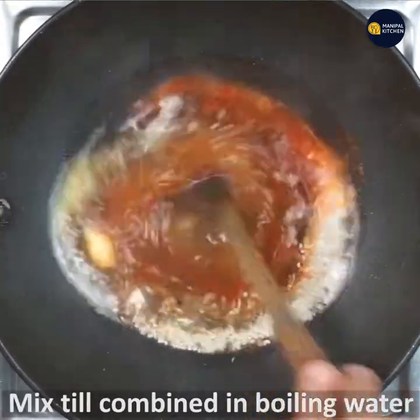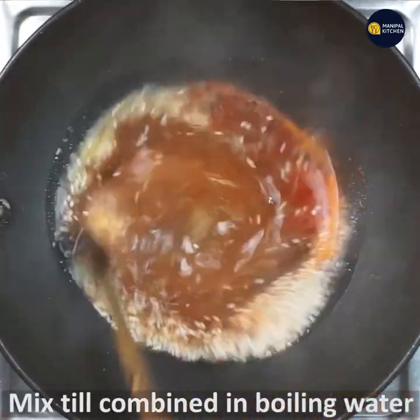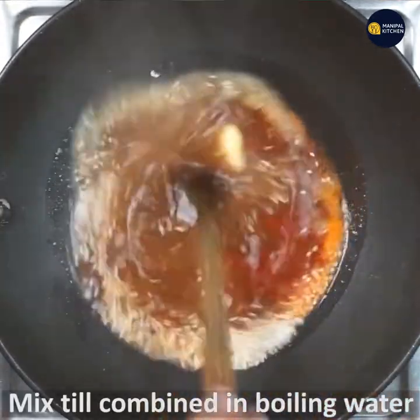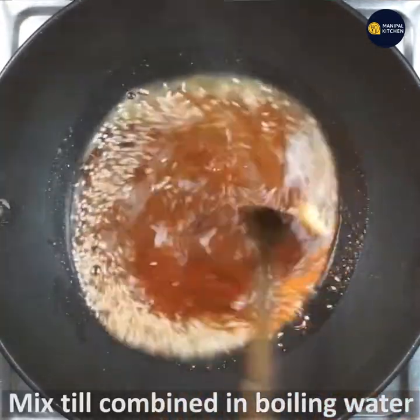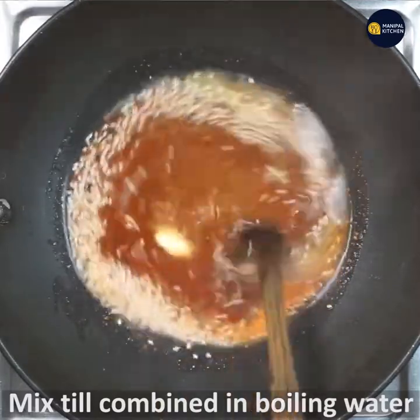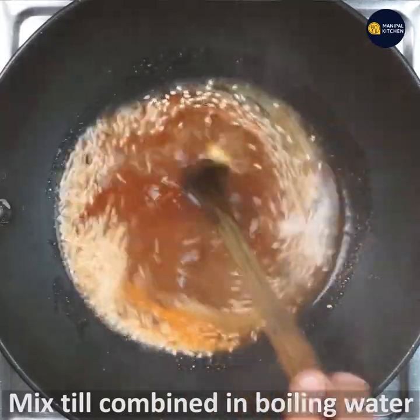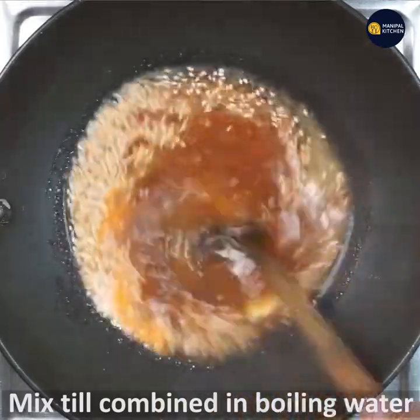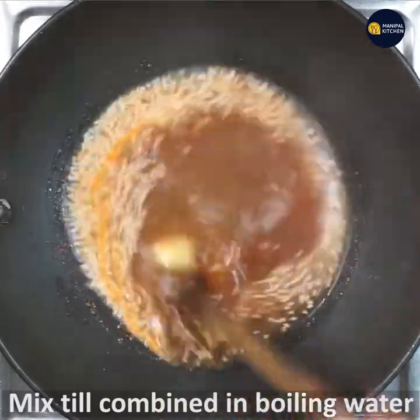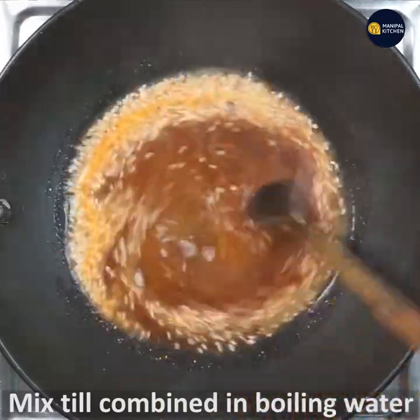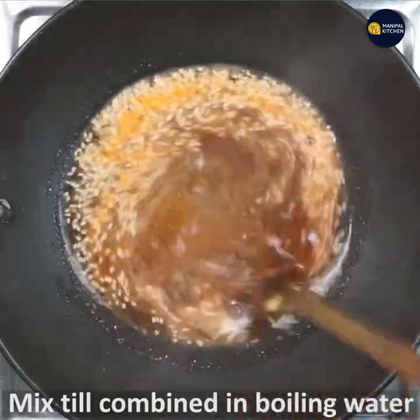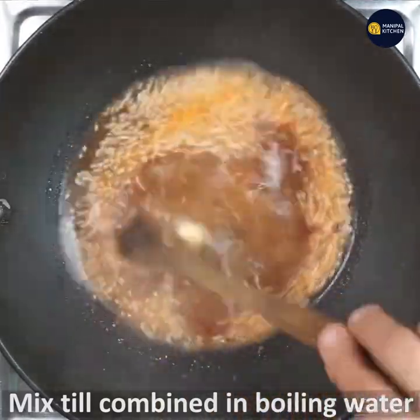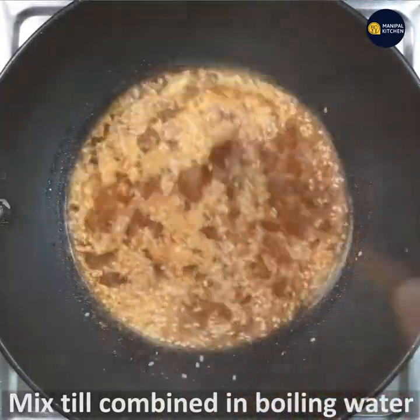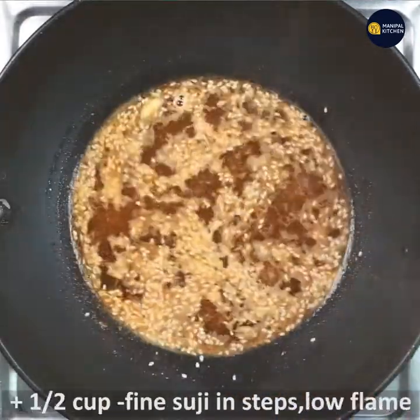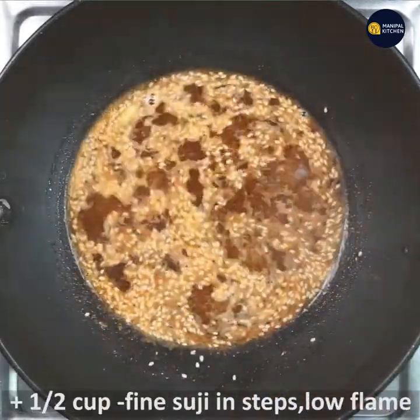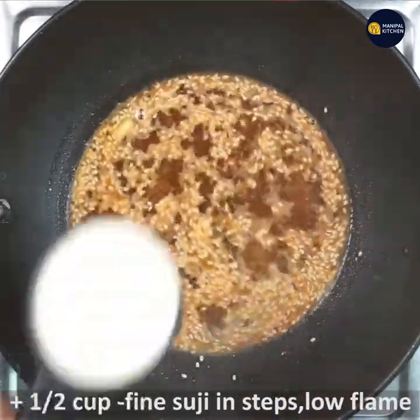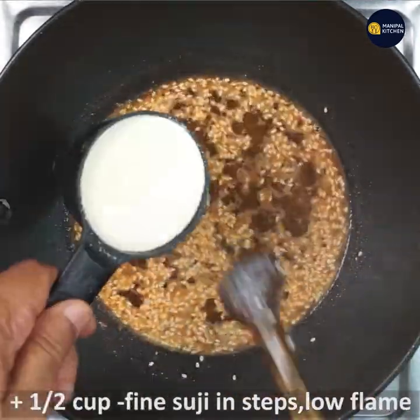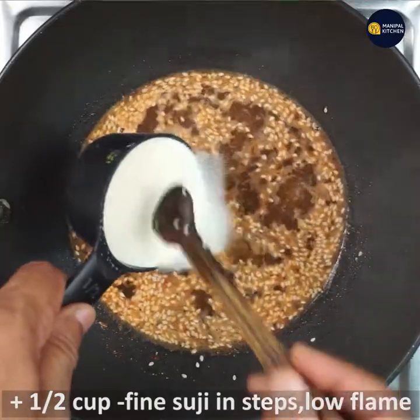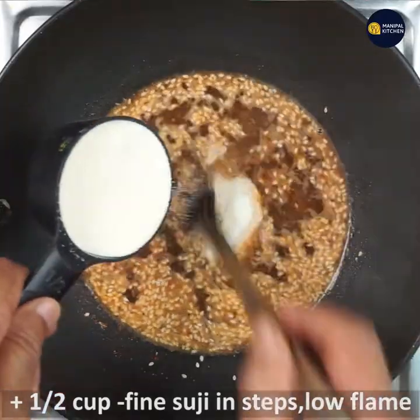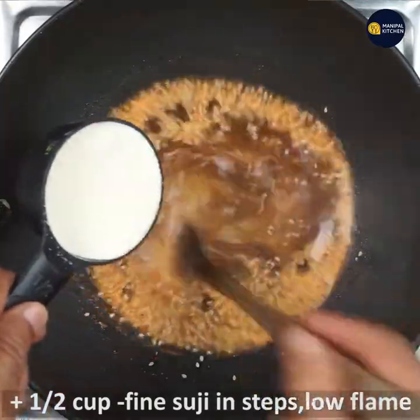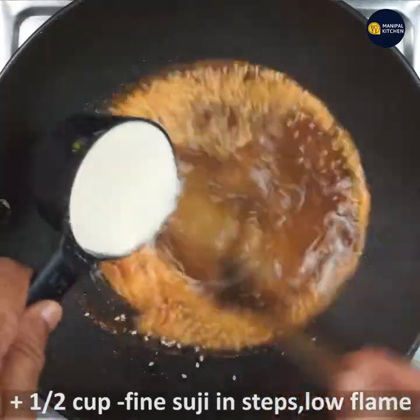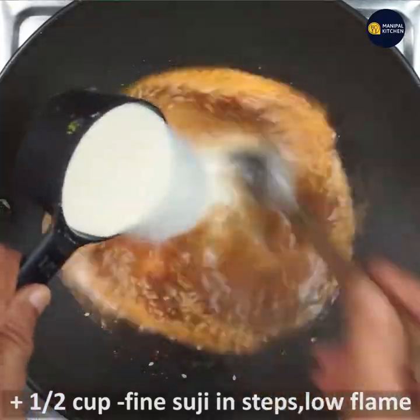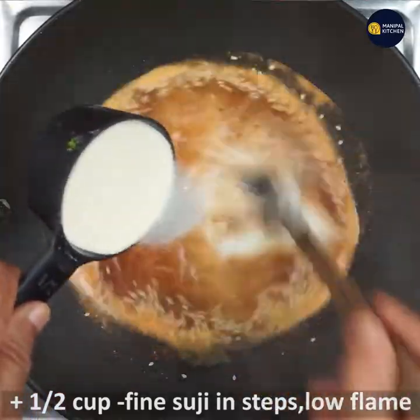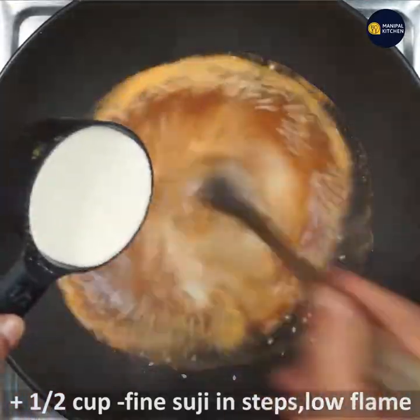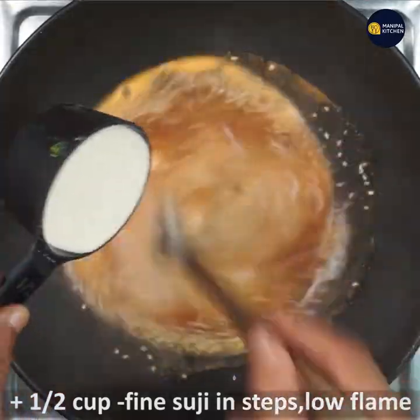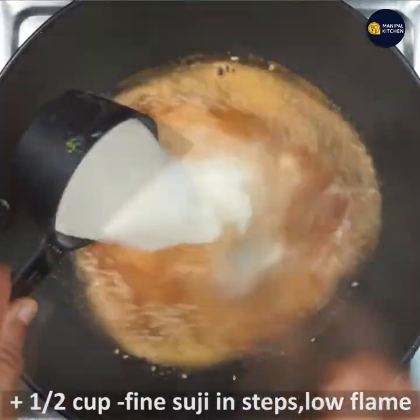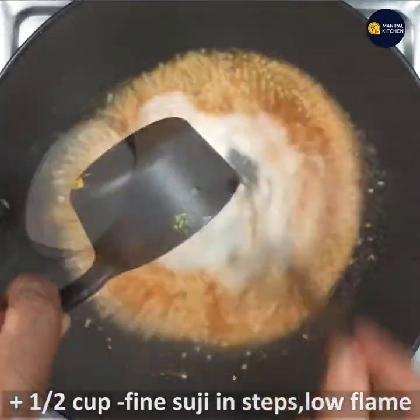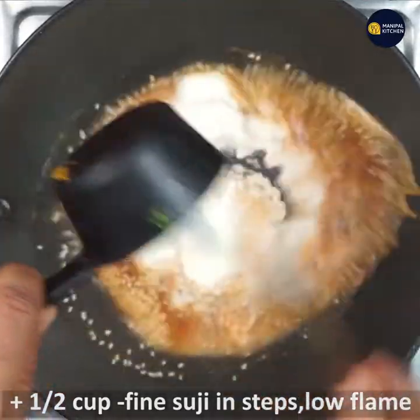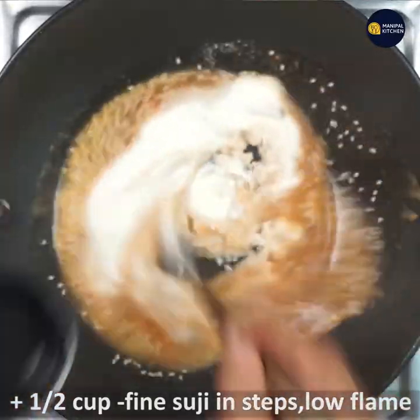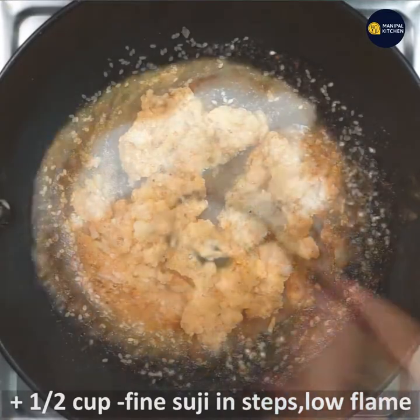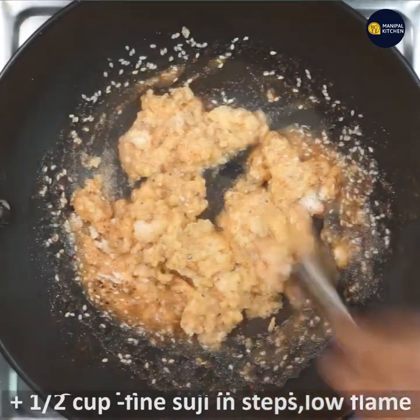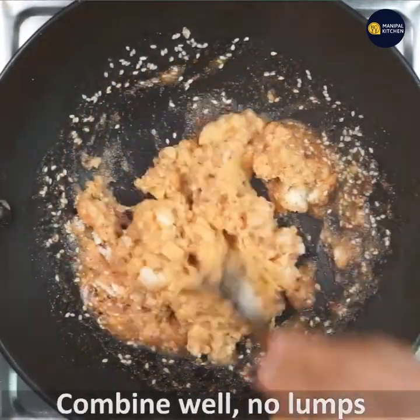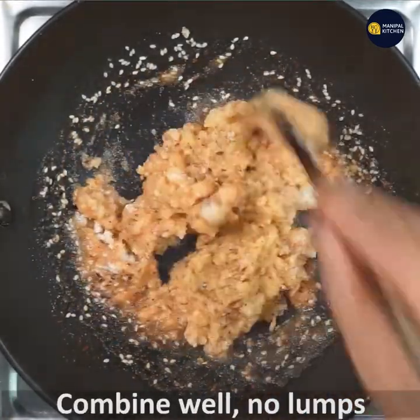Add two pinches of hing powder and mix till combined well. In the boiling water the butter also melts. Now add half cup fine suji — we call it Chiroti Rave in Kannada — add slowly in steps and mix till combined and cooked.